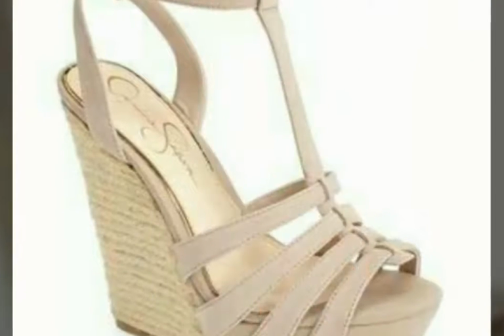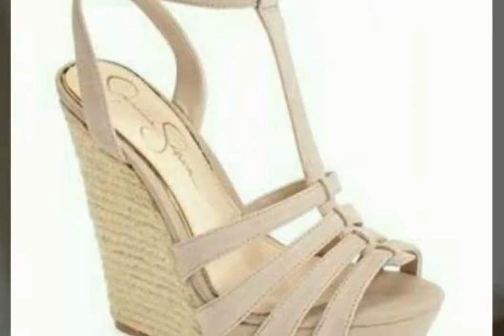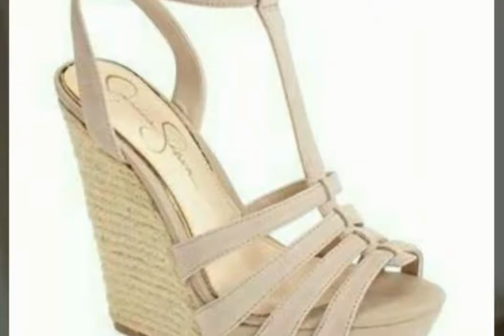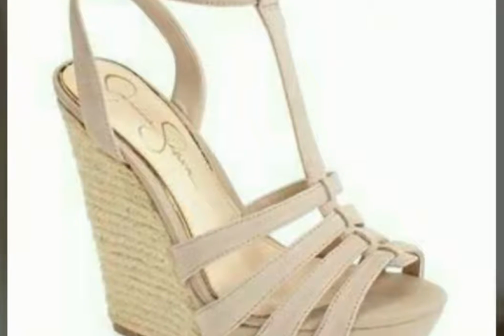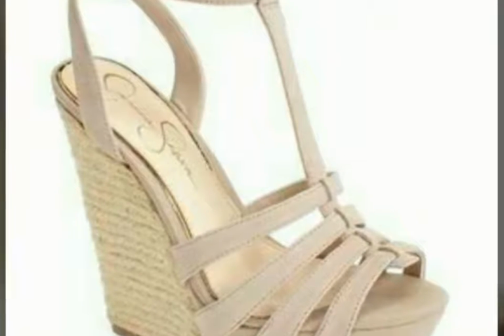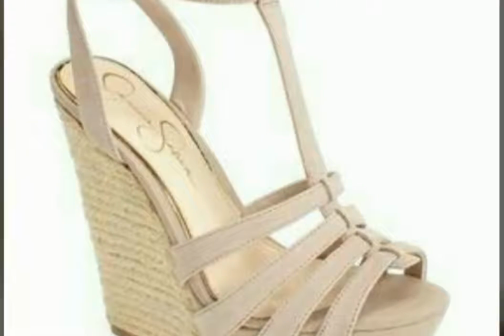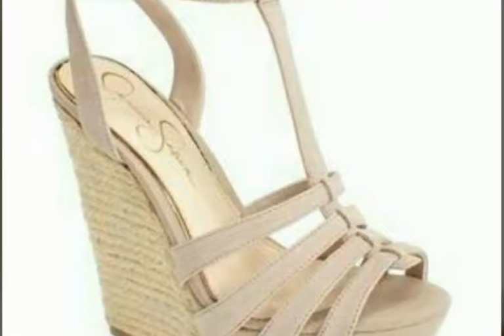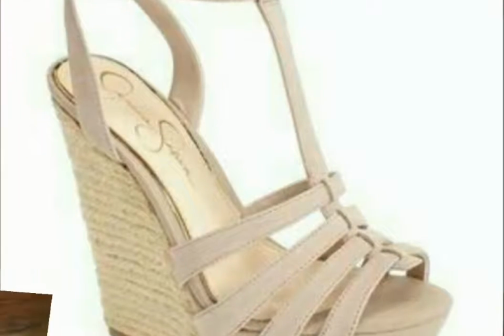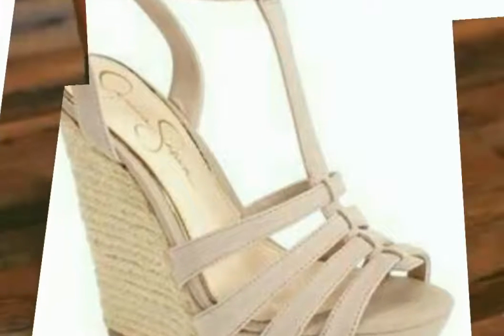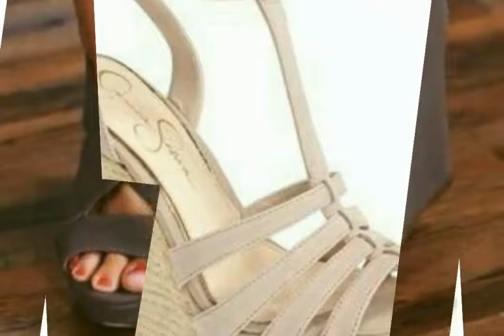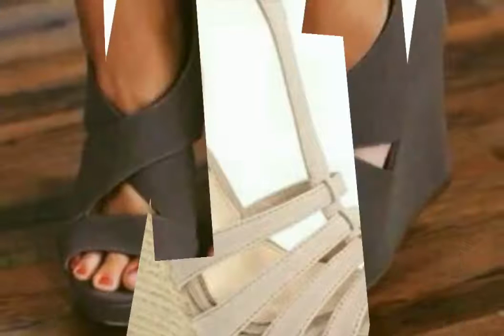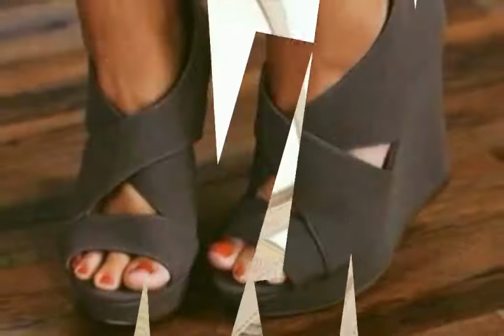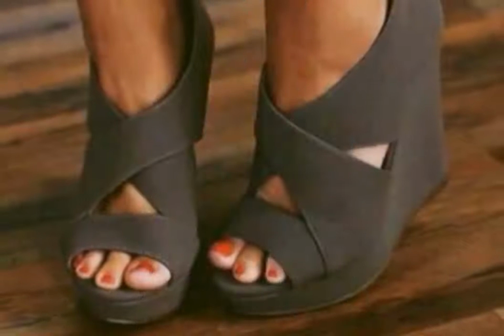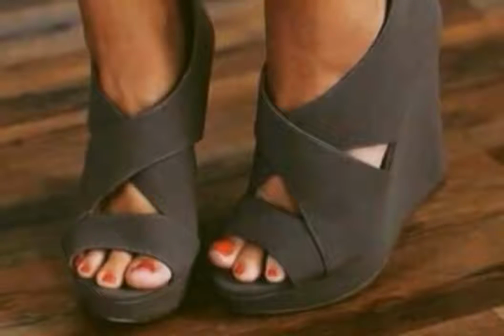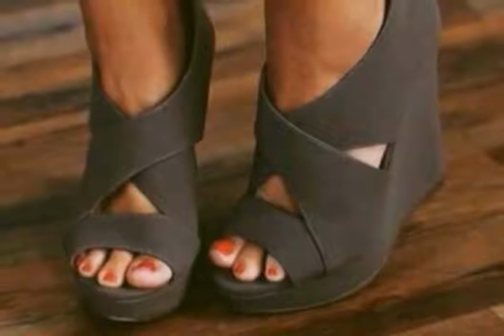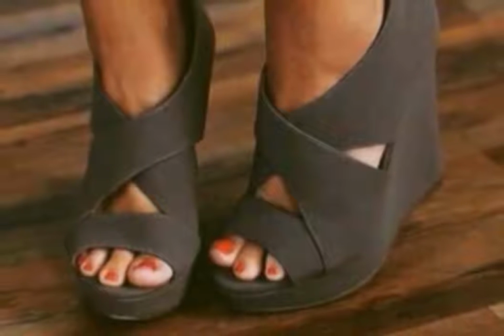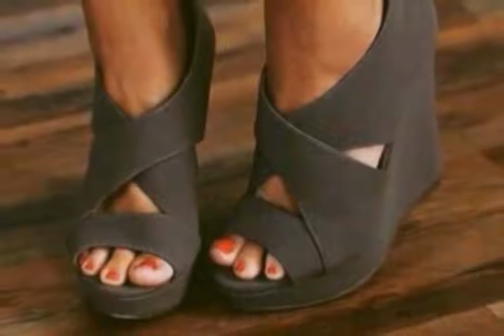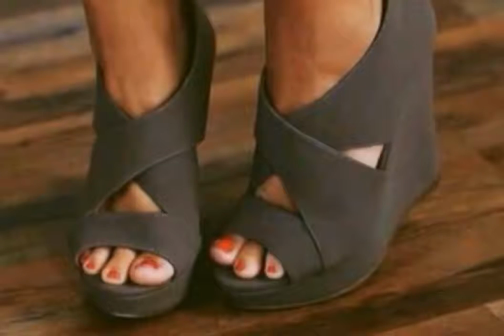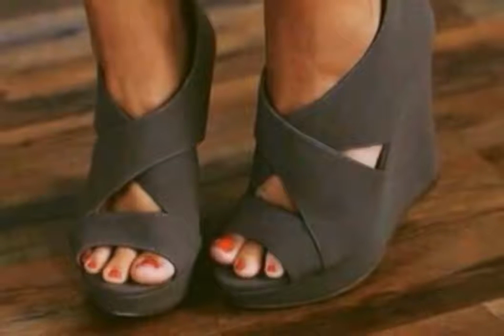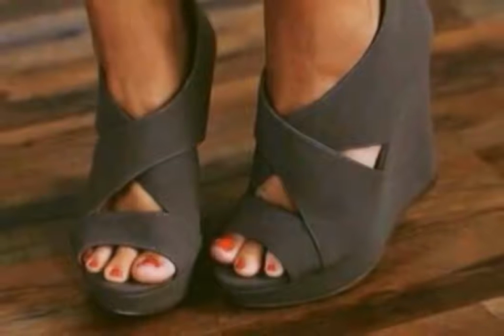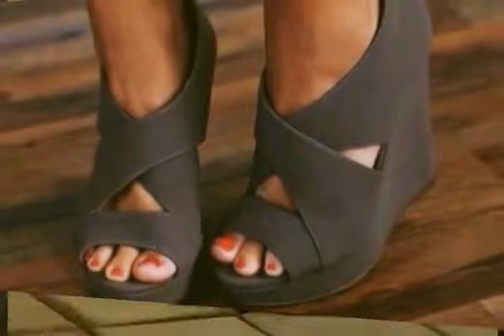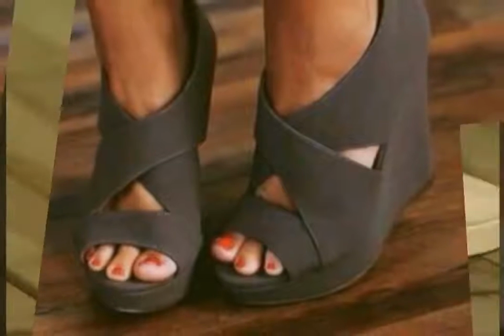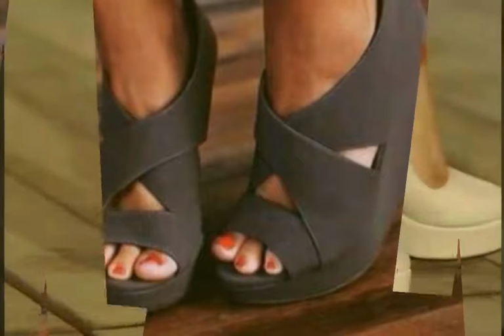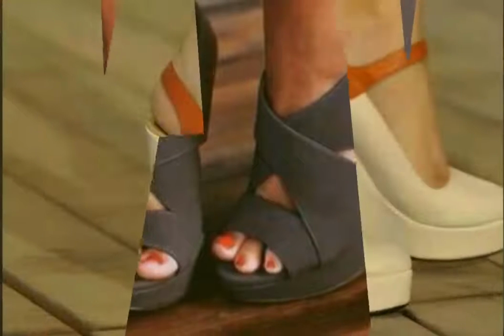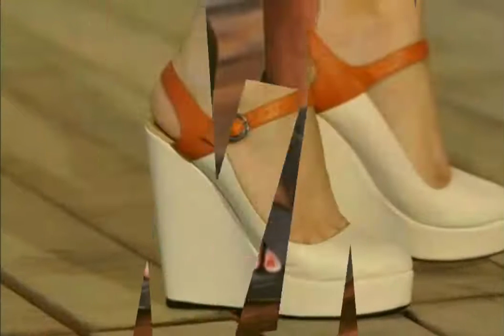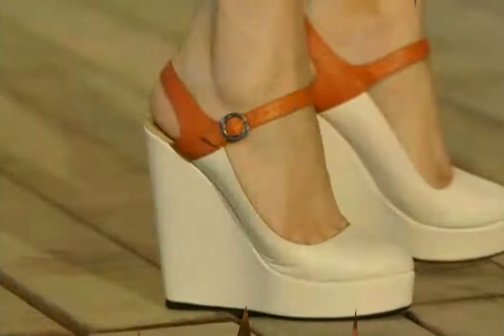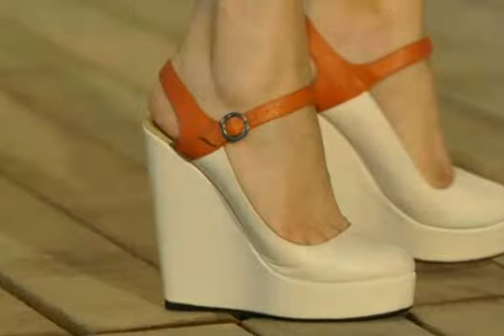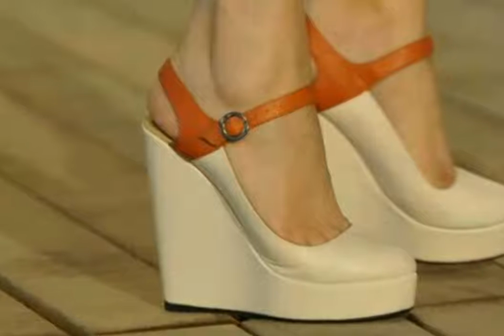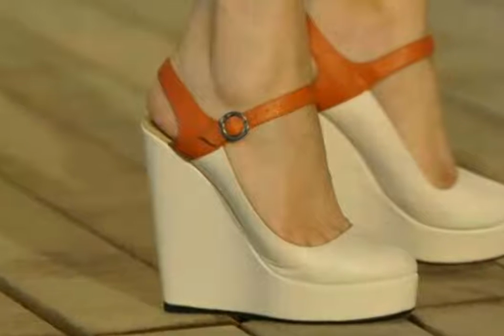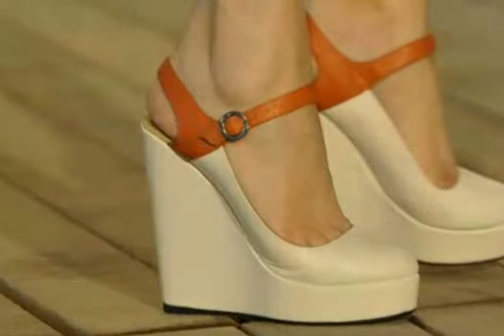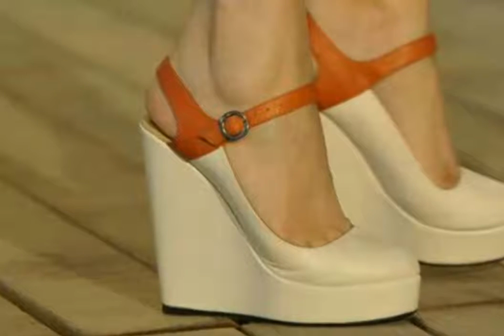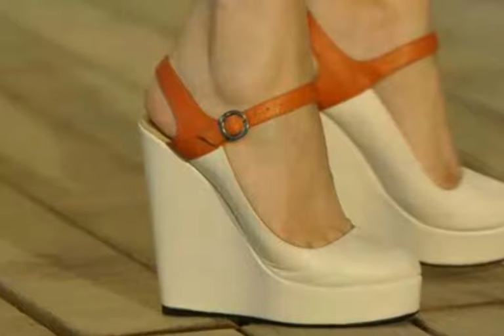If your dressing is so beautiful and so stylish but your shoes are not good, then the overall look of your dressing suffers. So pick the beautiful and best shoes by getting different ideas from this video.